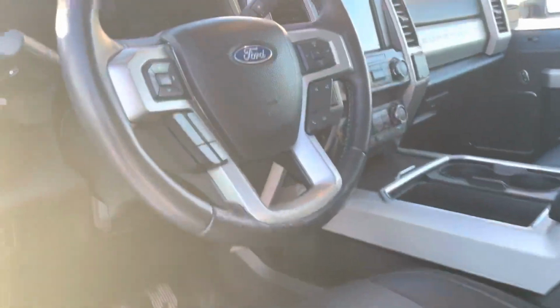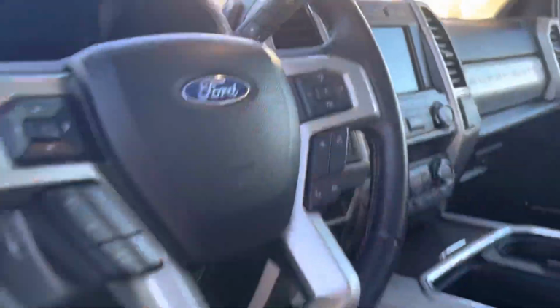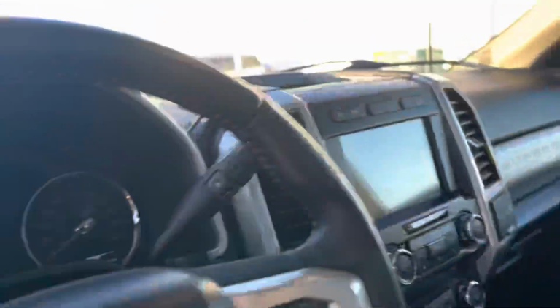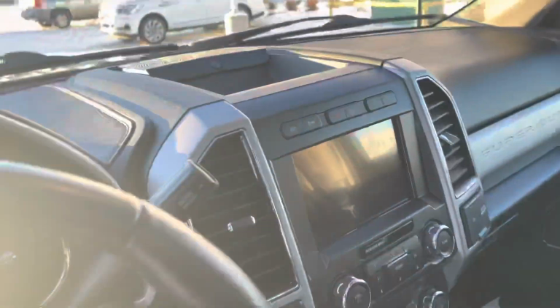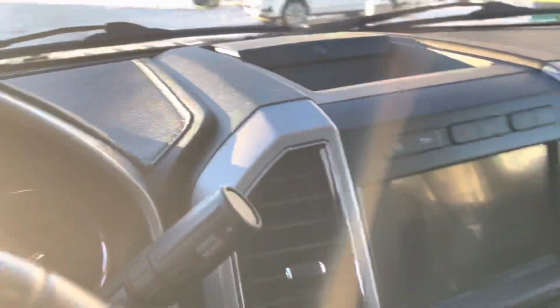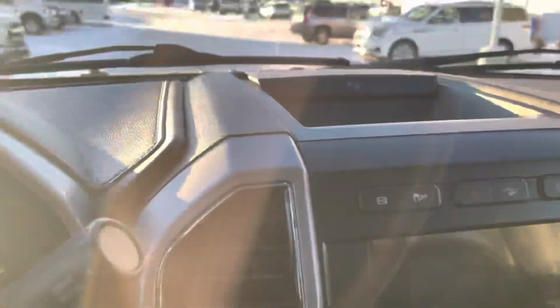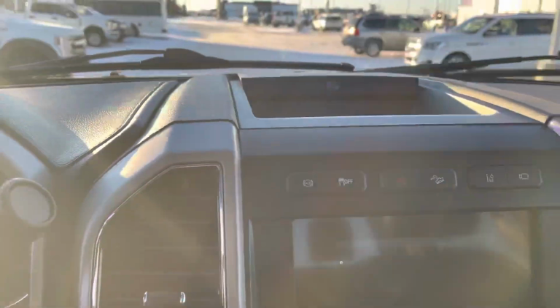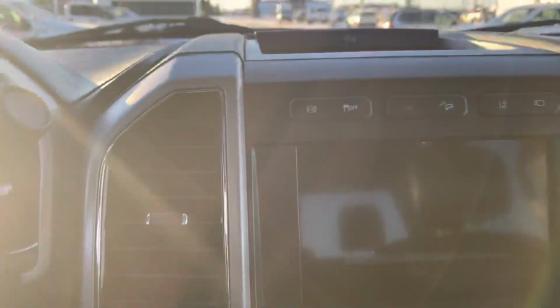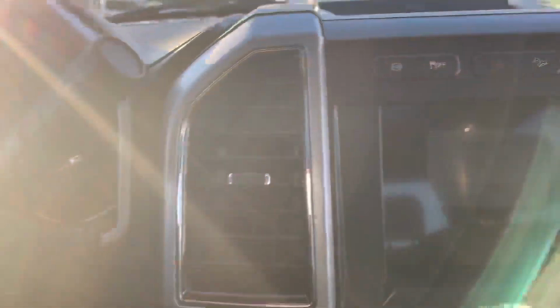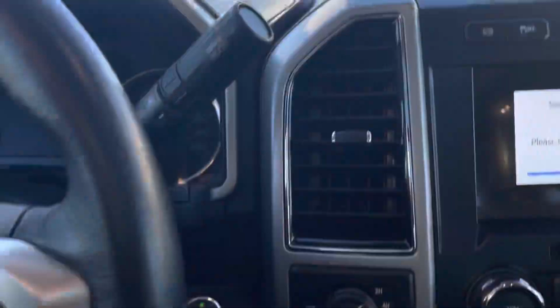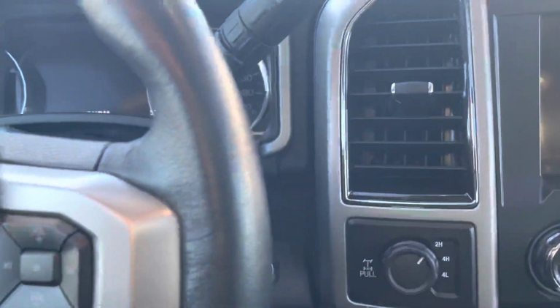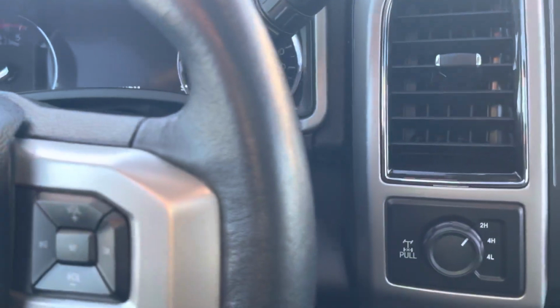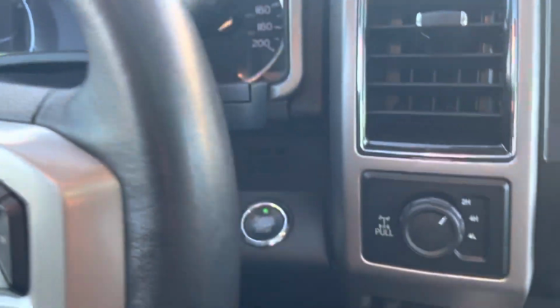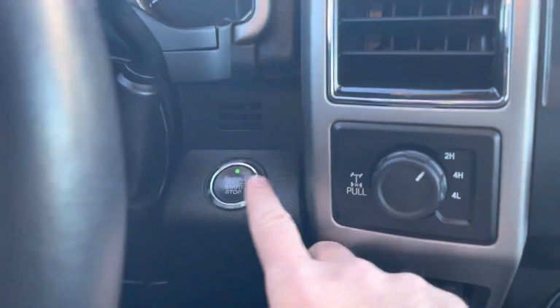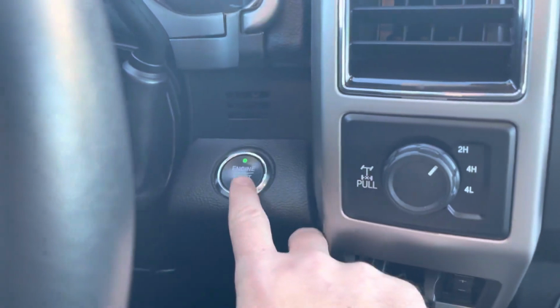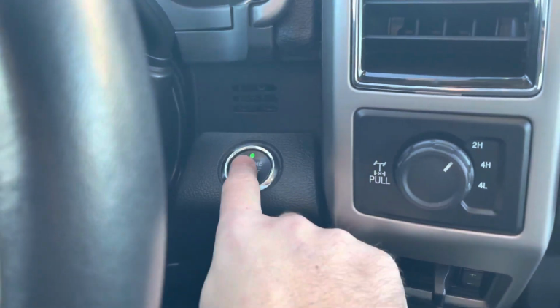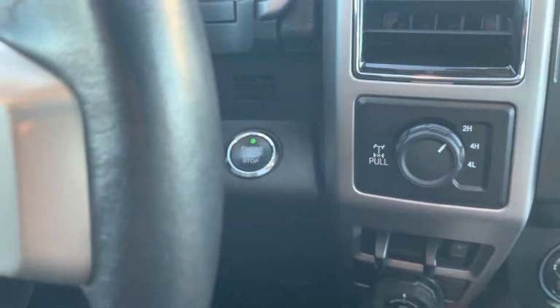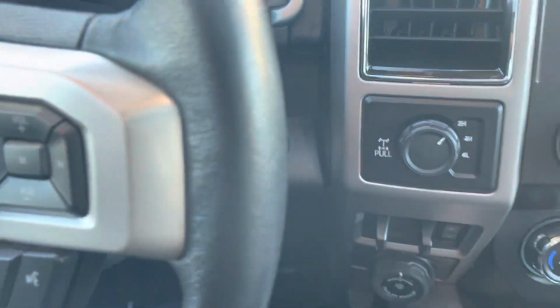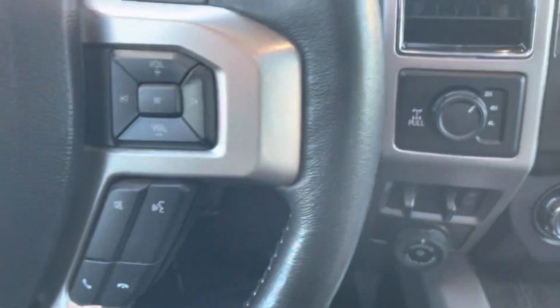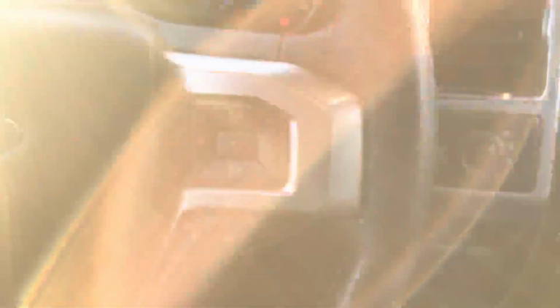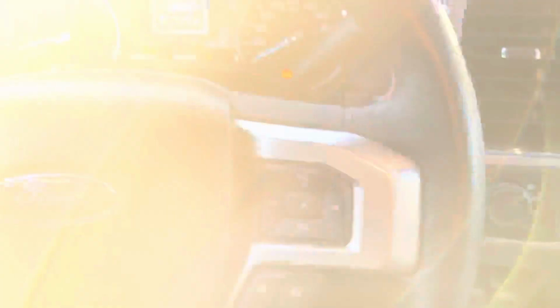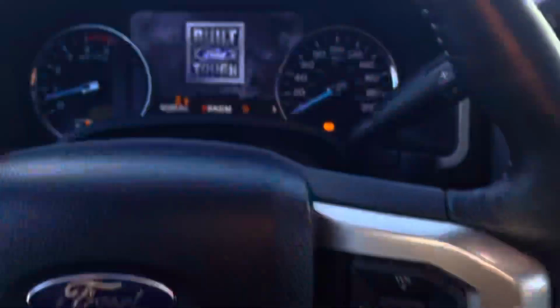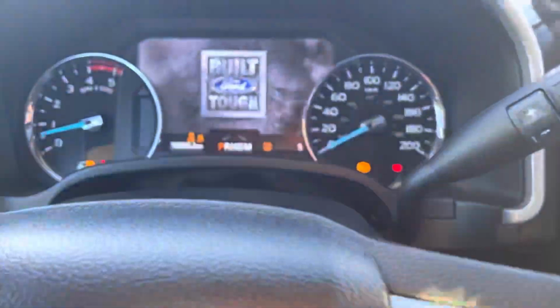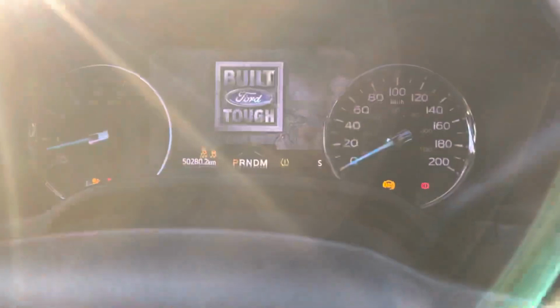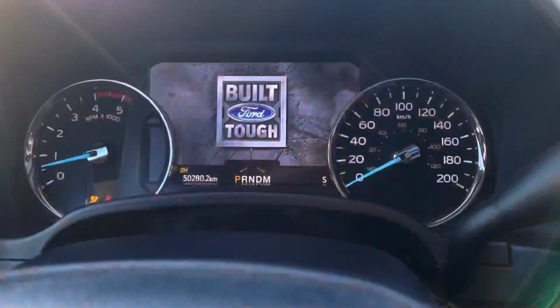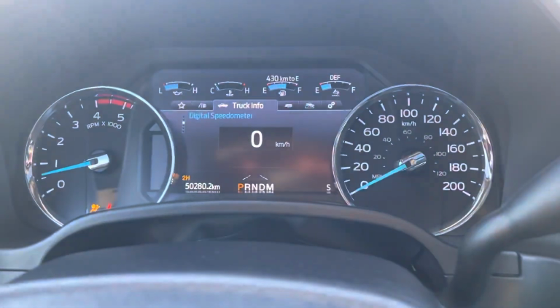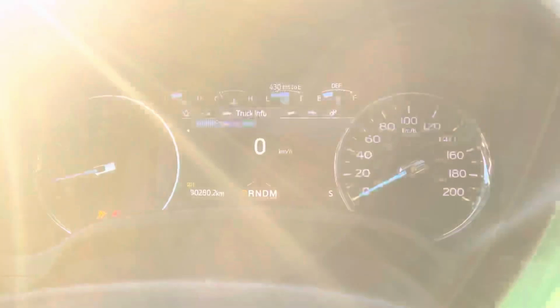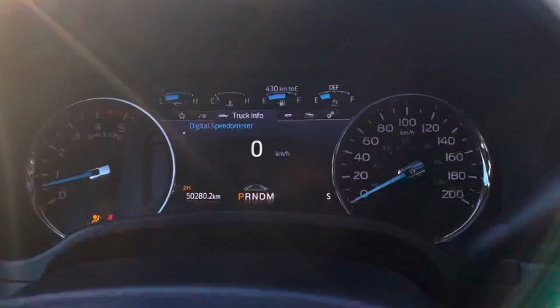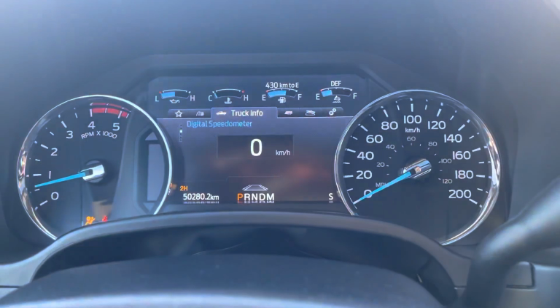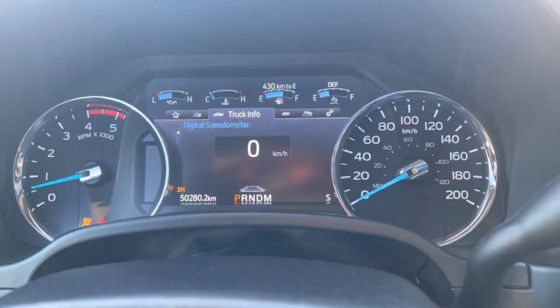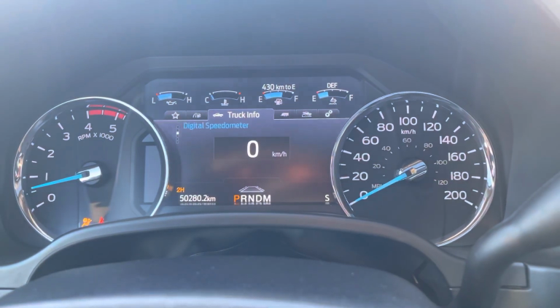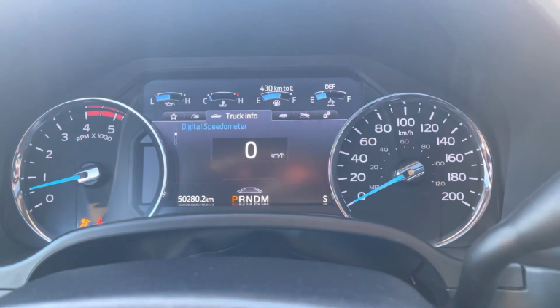These are 10-way adjustable, power heated and cooled seats that are super comfortable. Let's climb inside and check out some of the interior features. Hit the push-button start to fire this up, and you've got a nice touchscreen display with a digital speedometer and a bunch of other readout information.